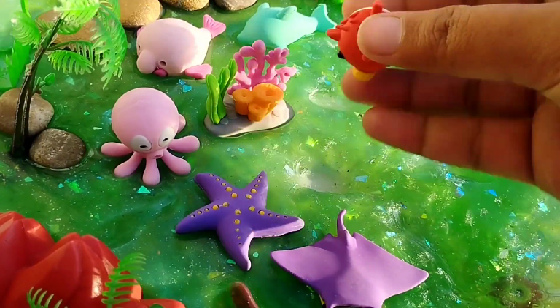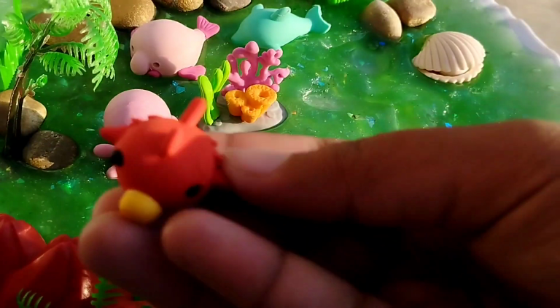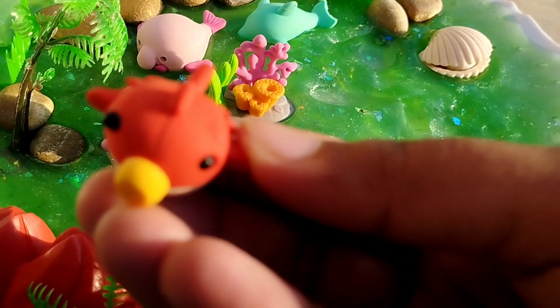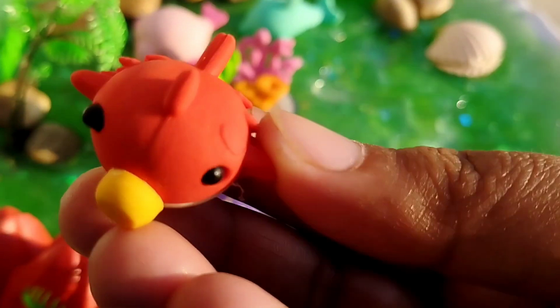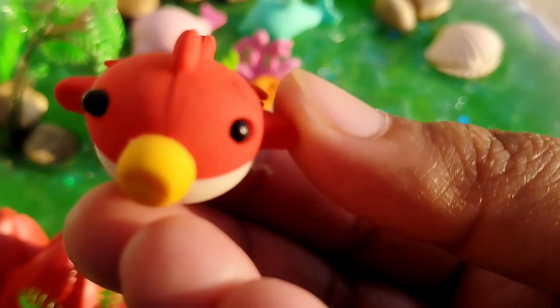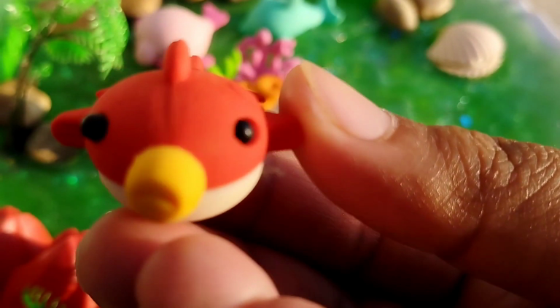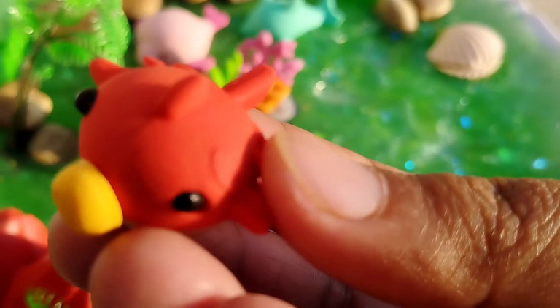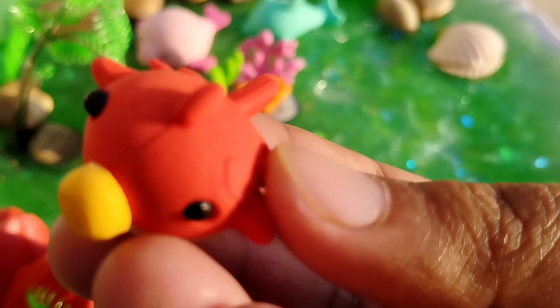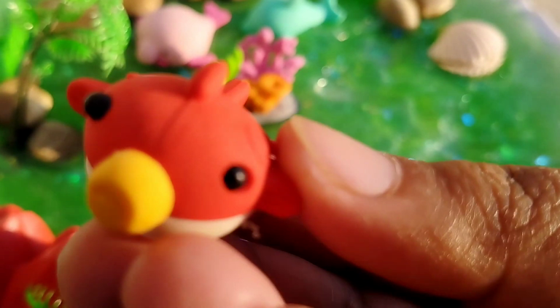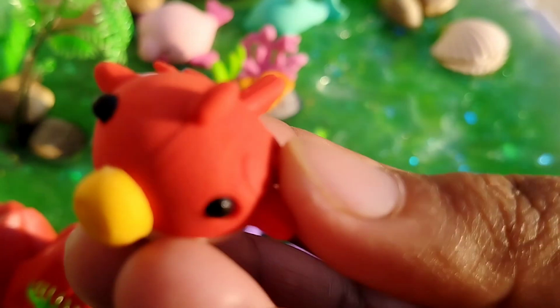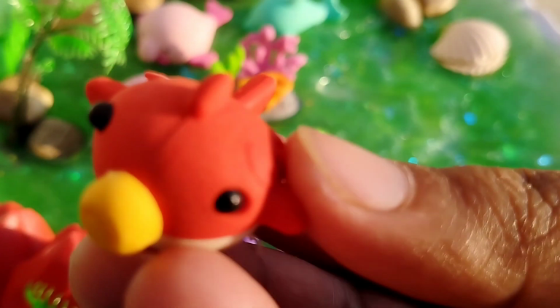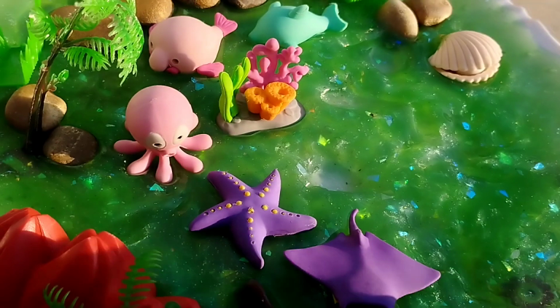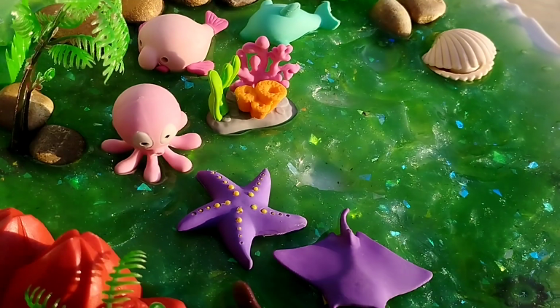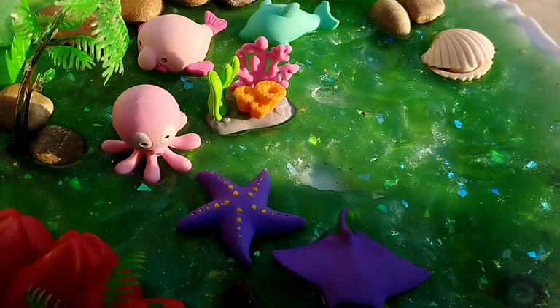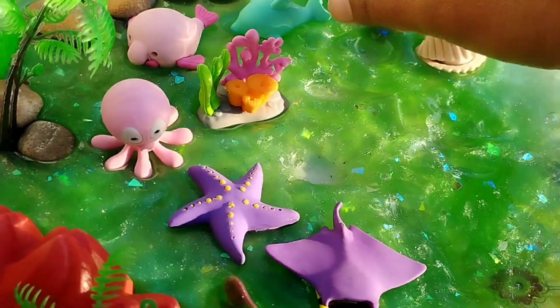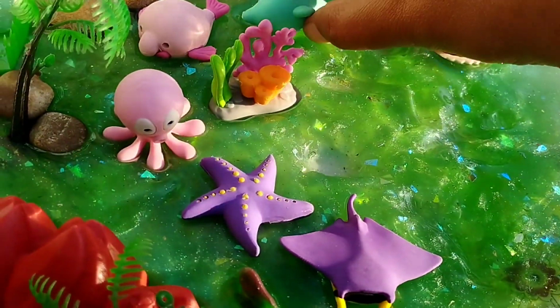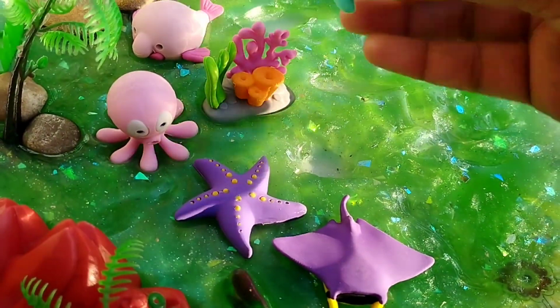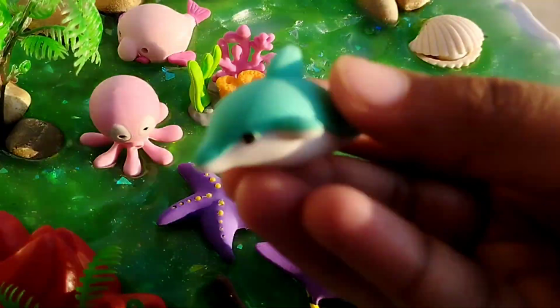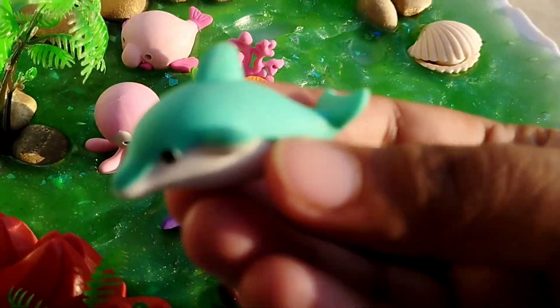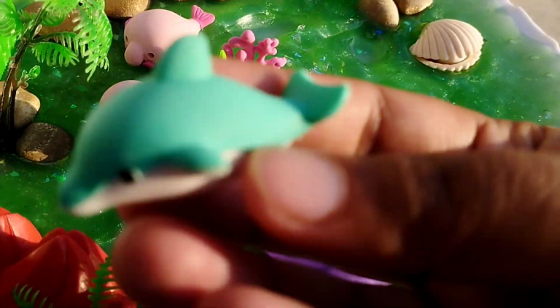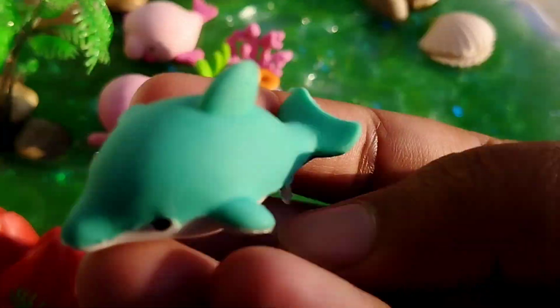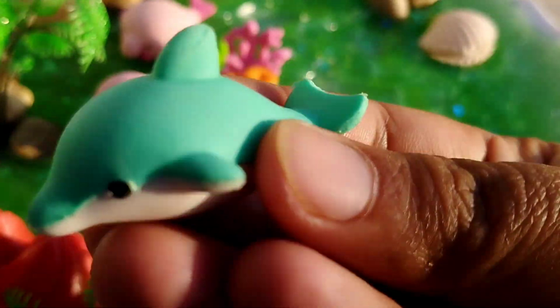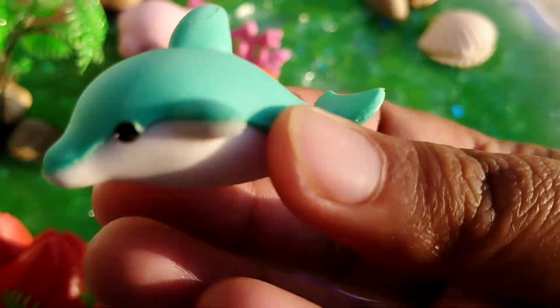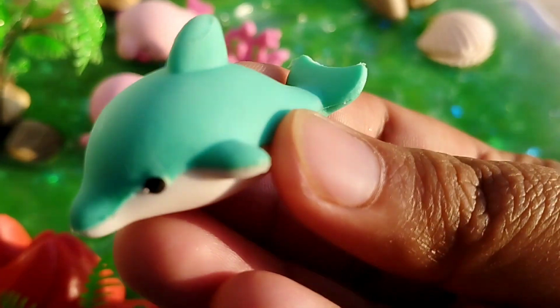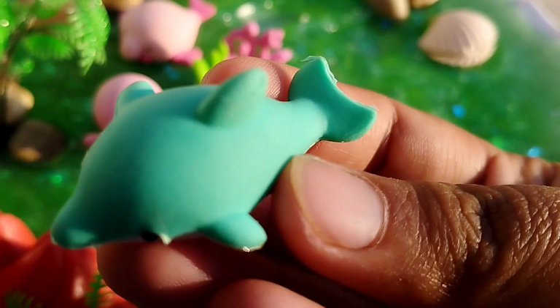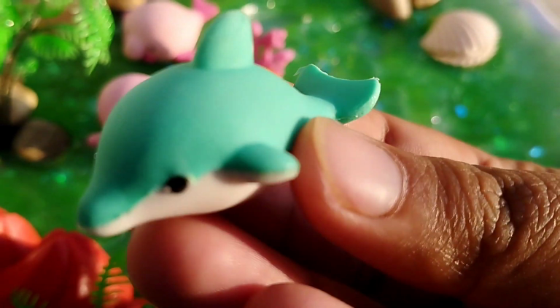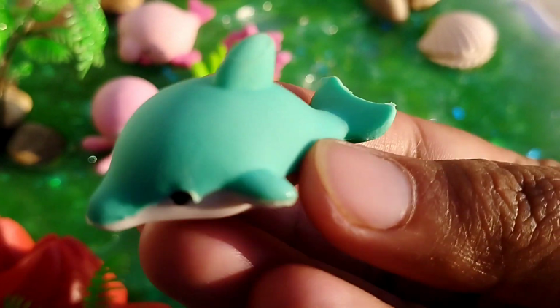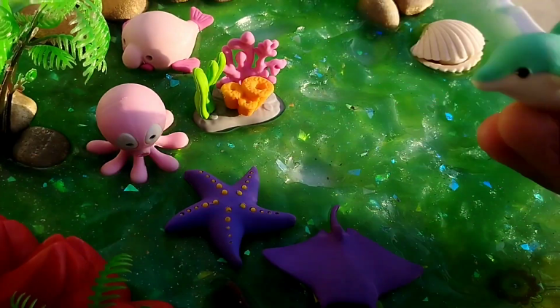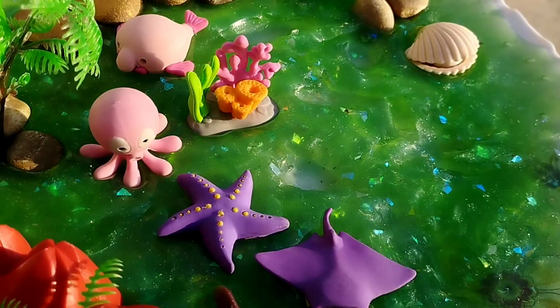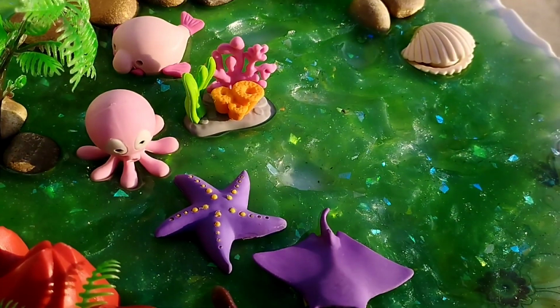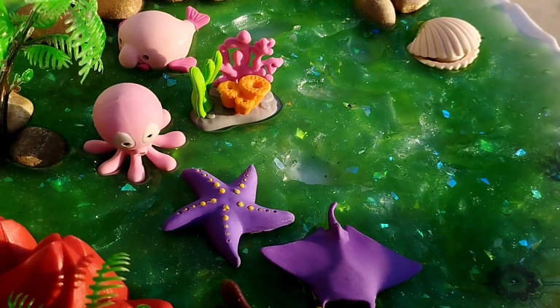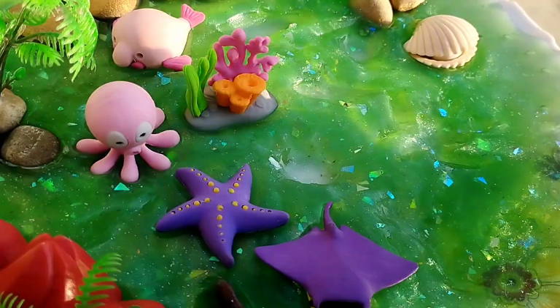The next one is a puffer fish. This is a puffer fish. The next one is a dolphin. This is a dolphin.